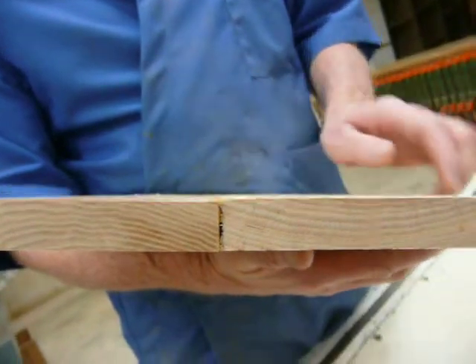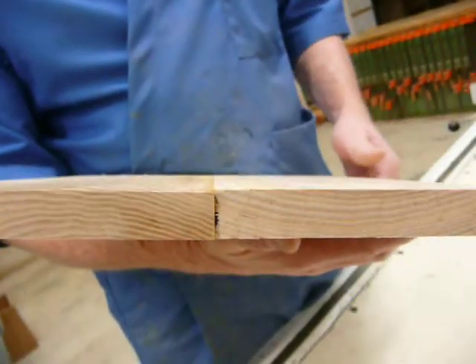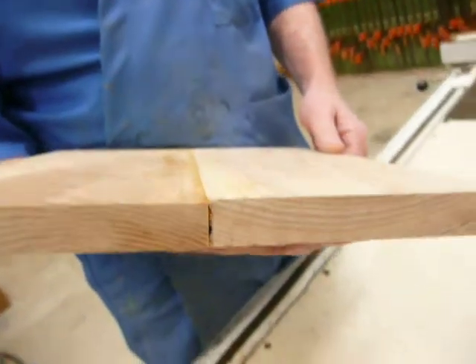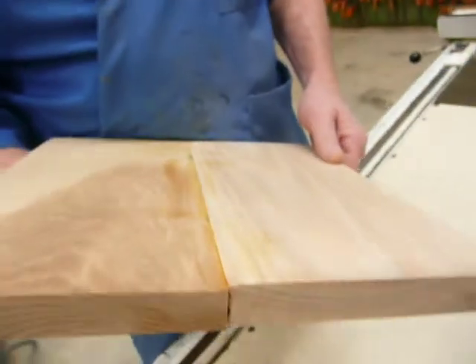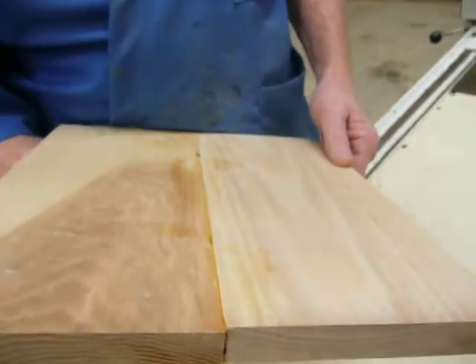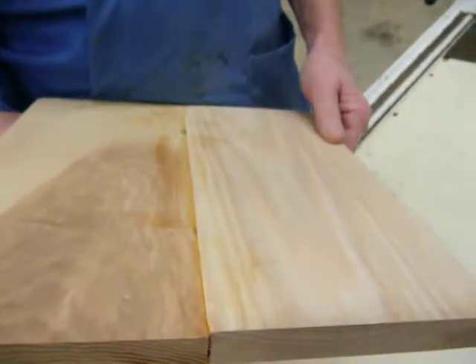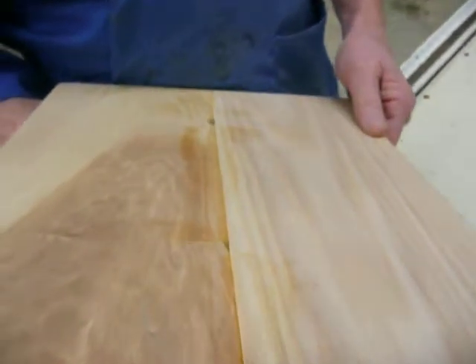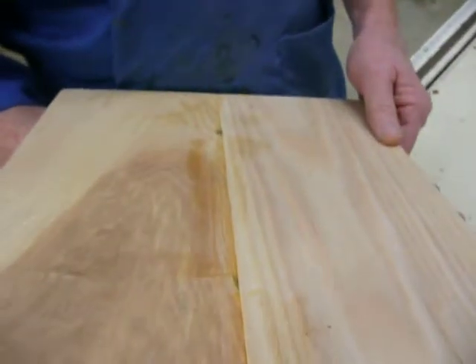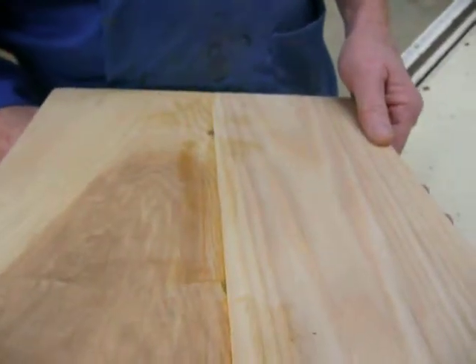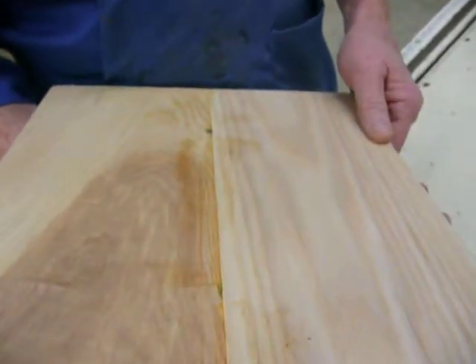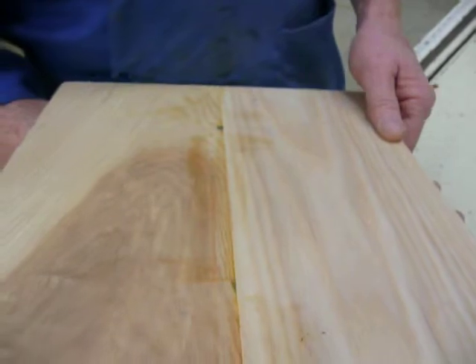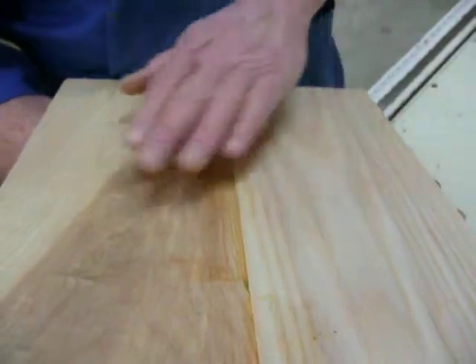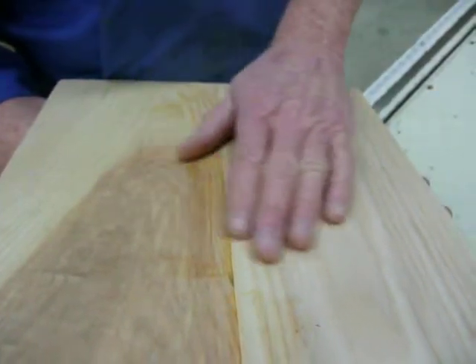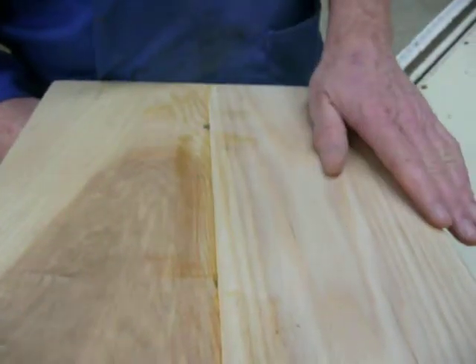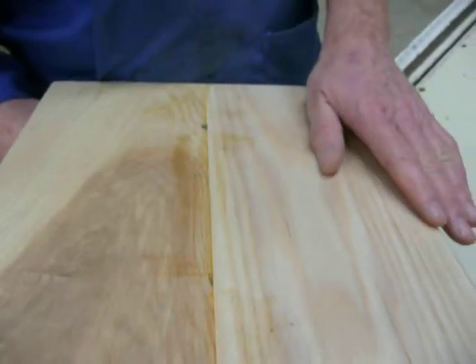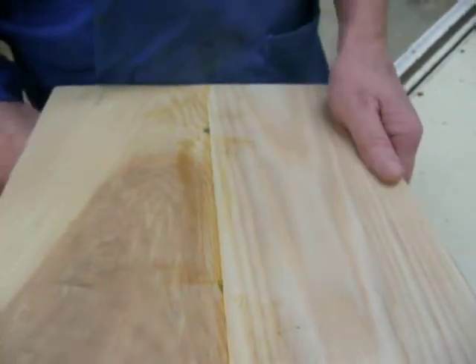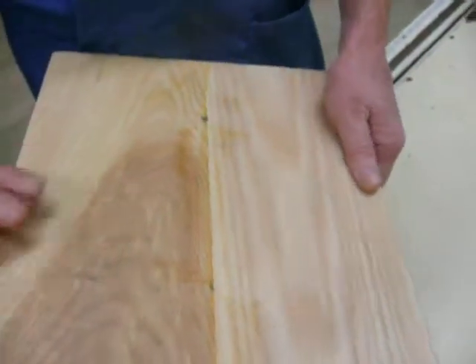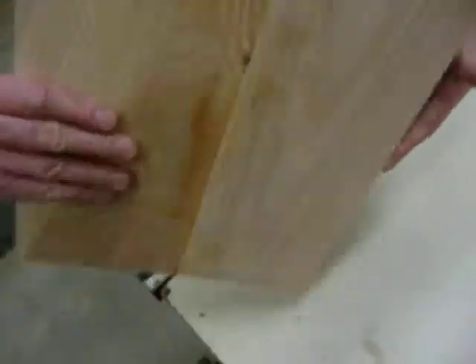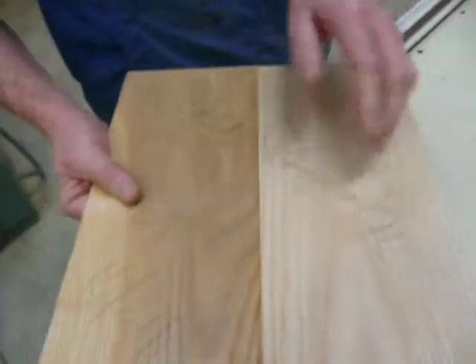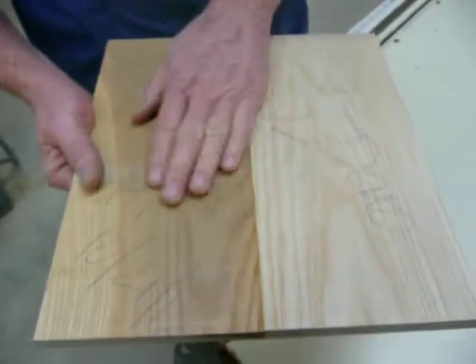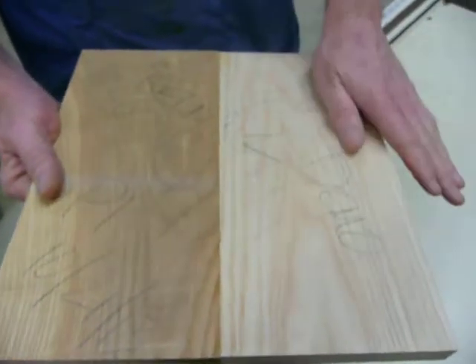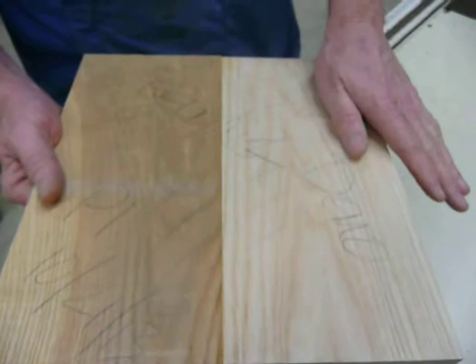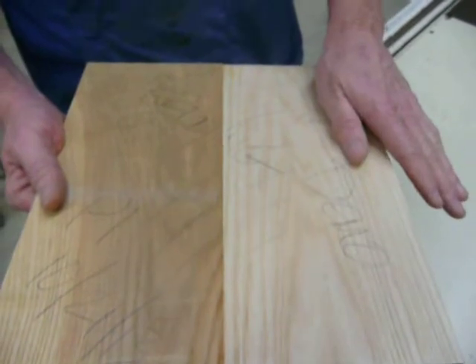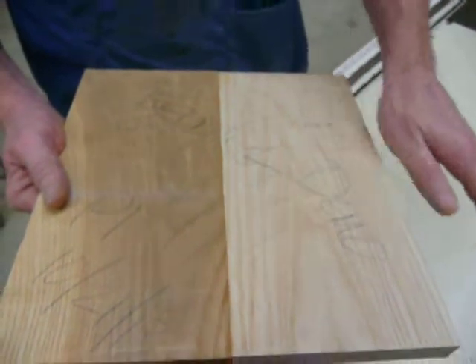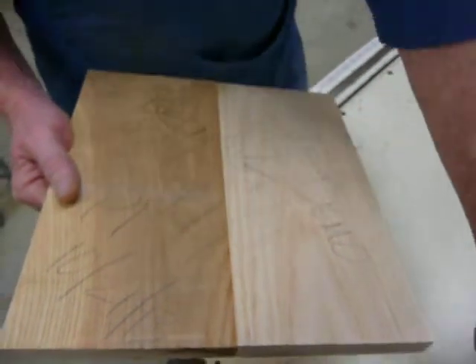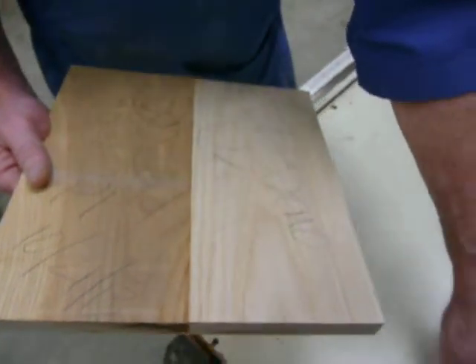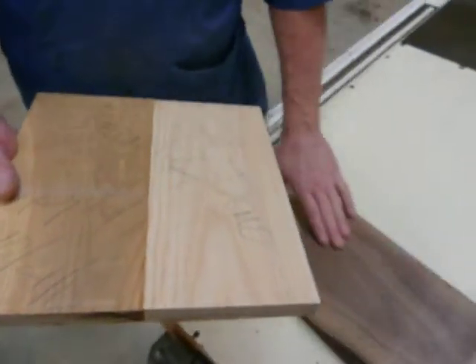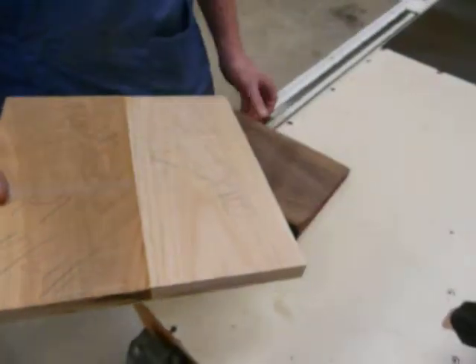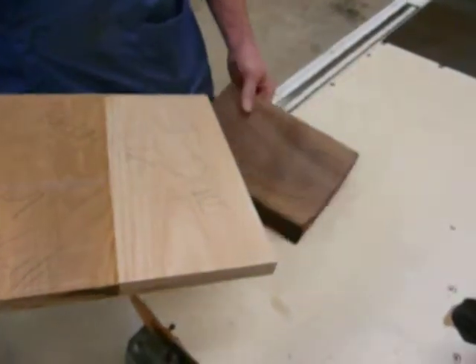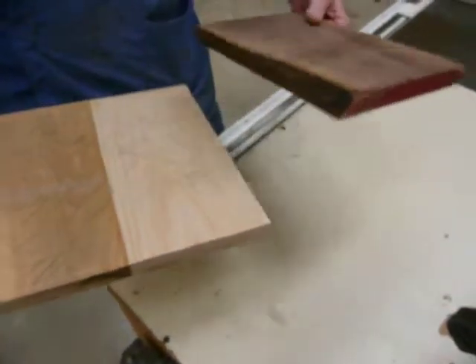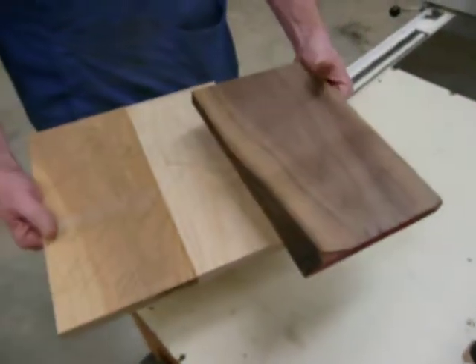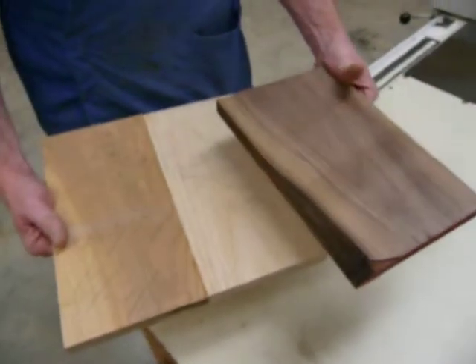So I'm going to take this board and run it through the planer so that I can smooth off this surface. Then I'm going to flip it and smooth off this surface as well. At the same time, I'm going to run the small board through with it.